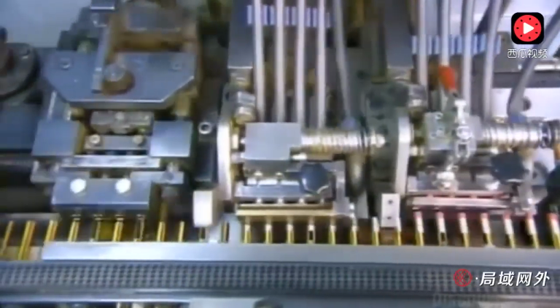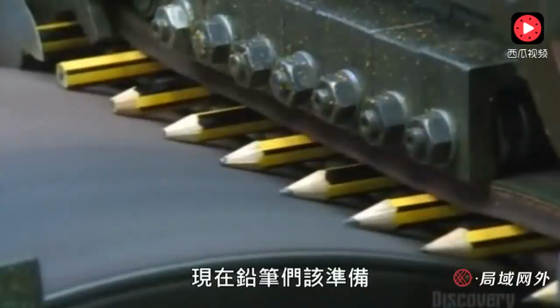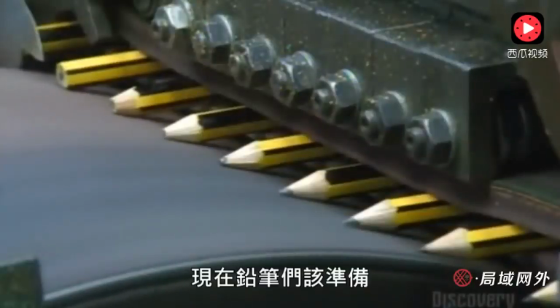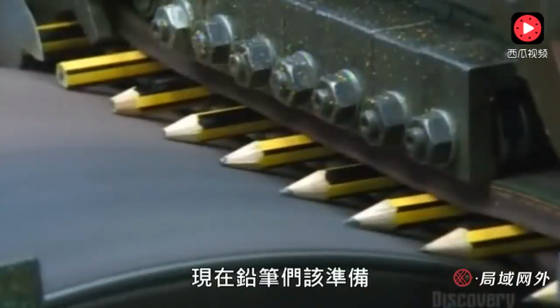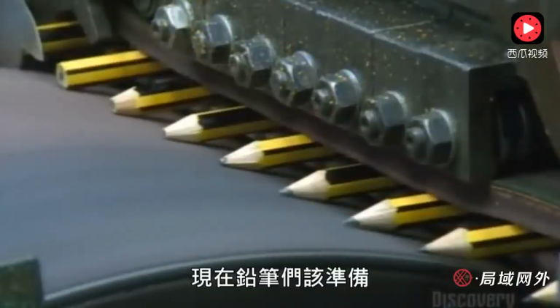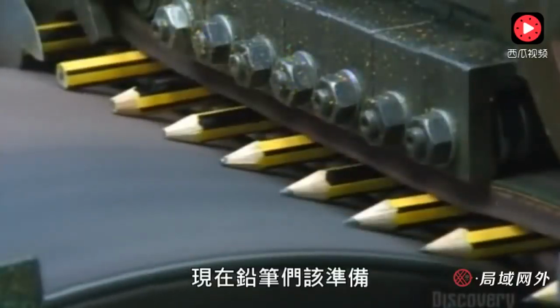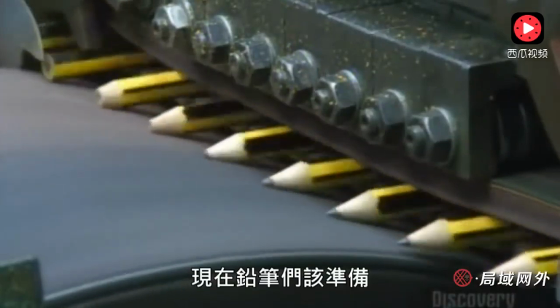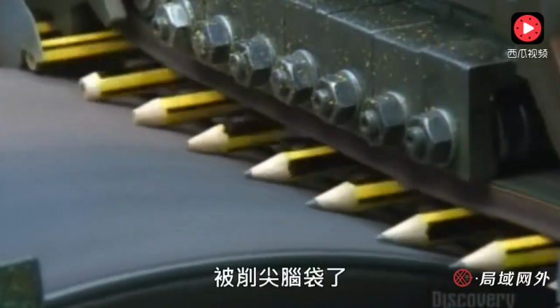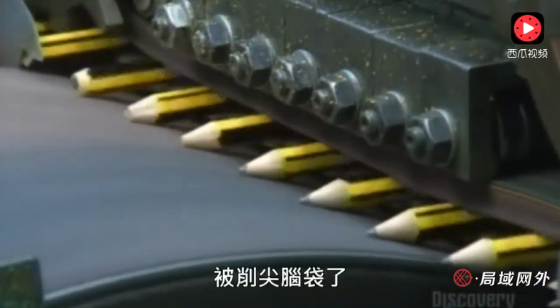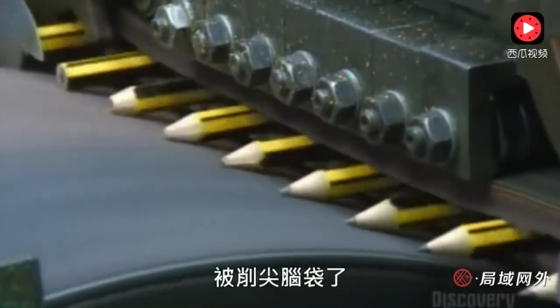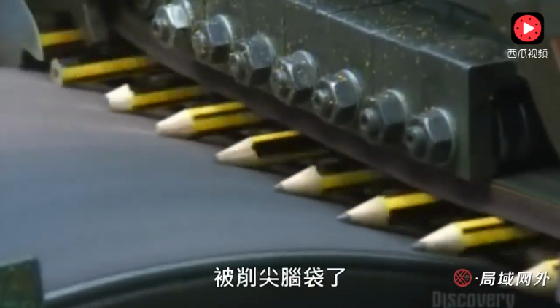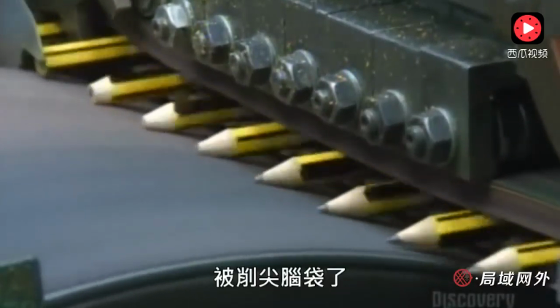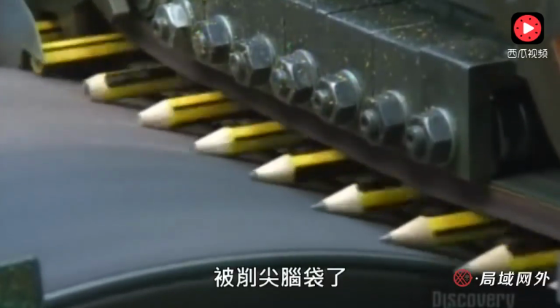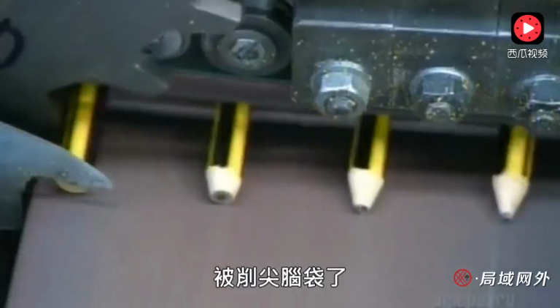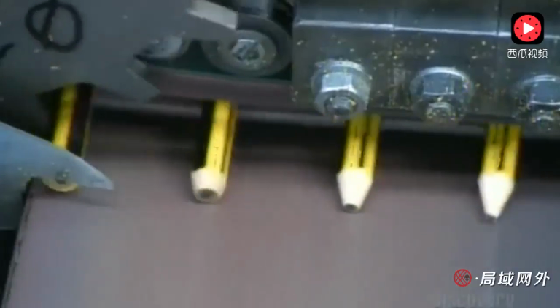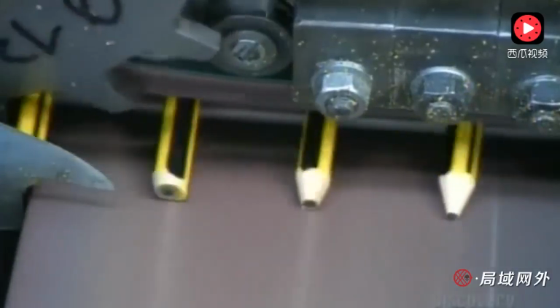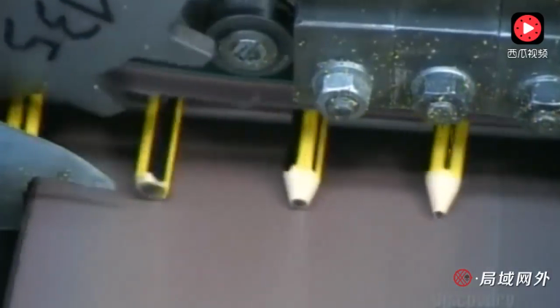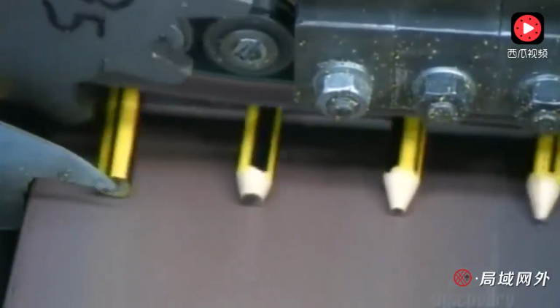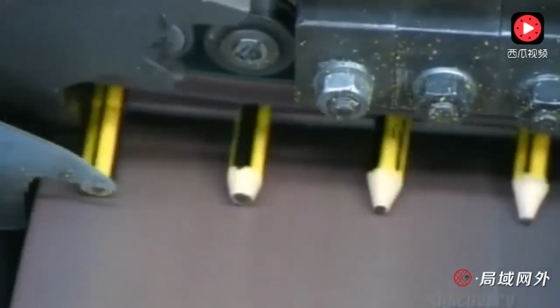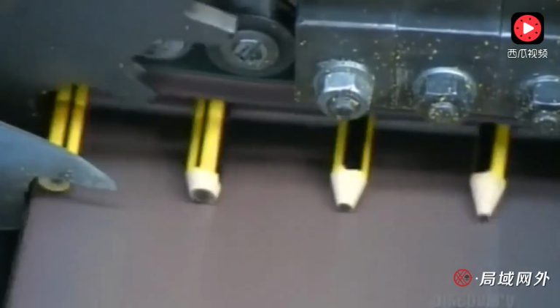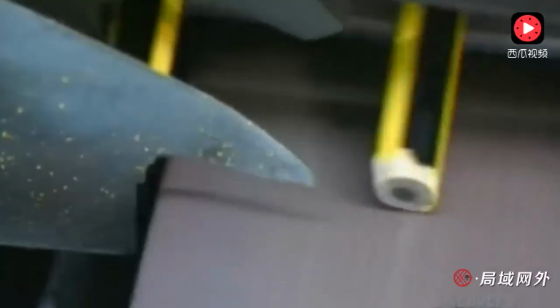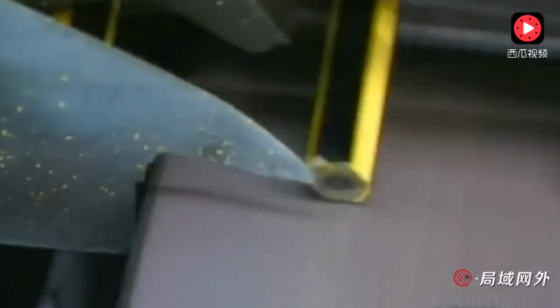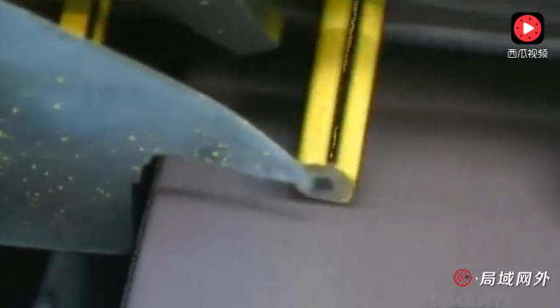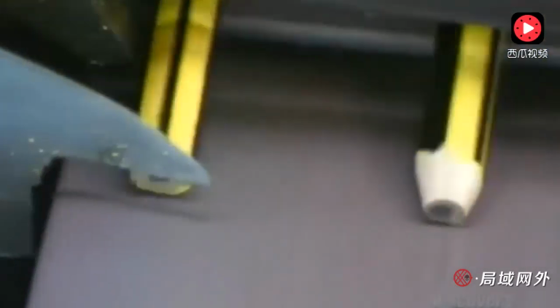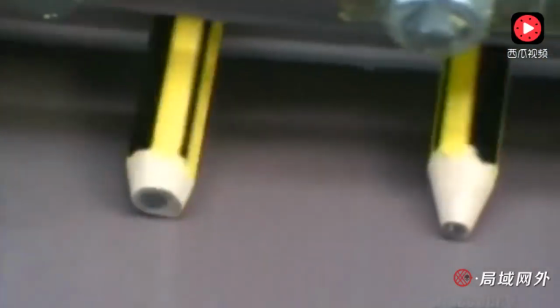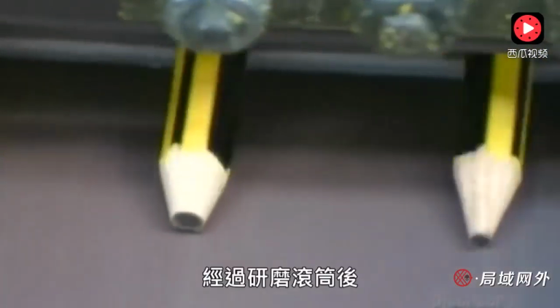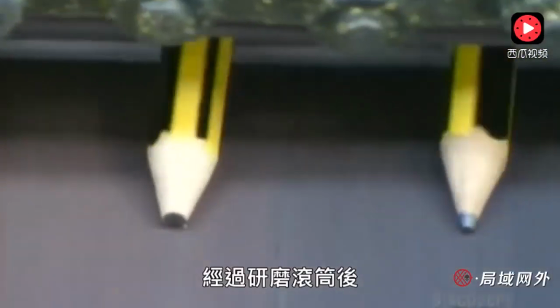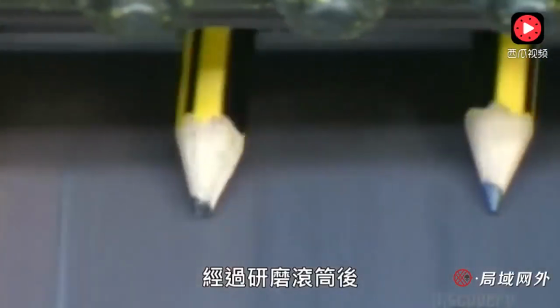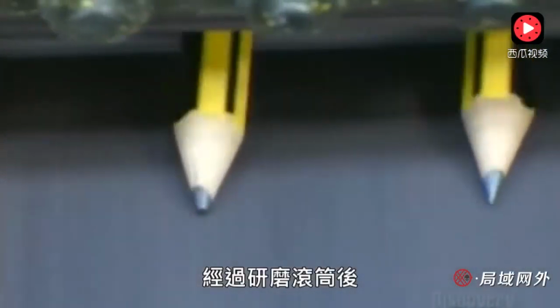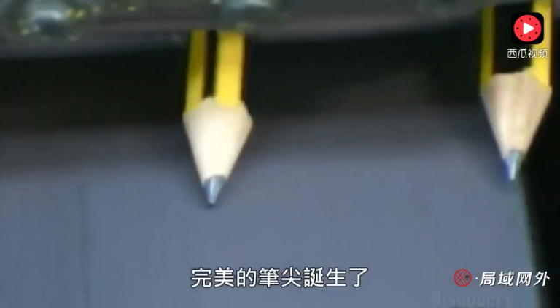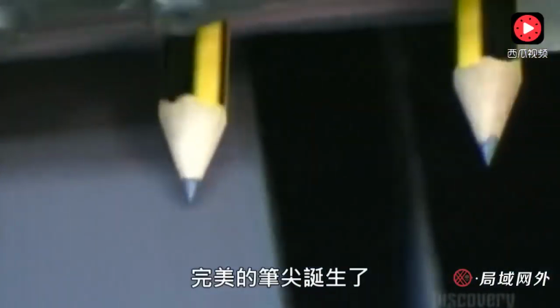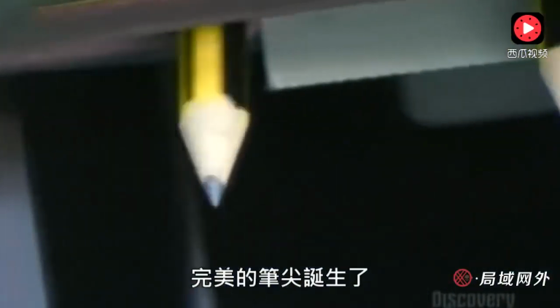The pencils are finally ready to roll across a grinding drum for sharpening. By the time they roll off, they're pointed perfection.